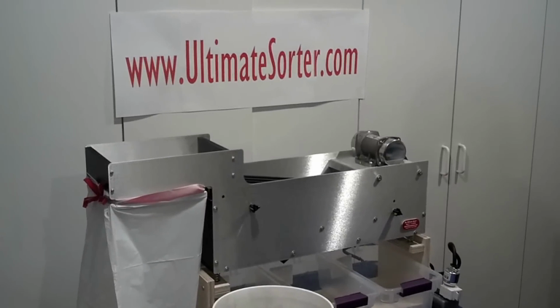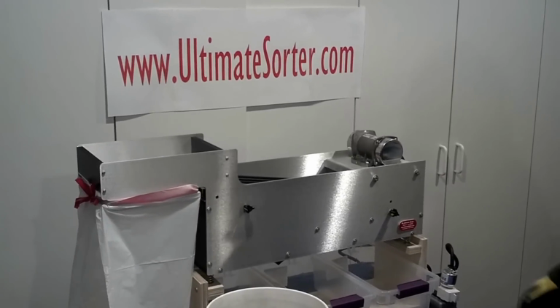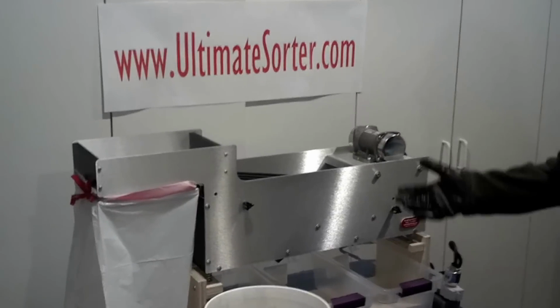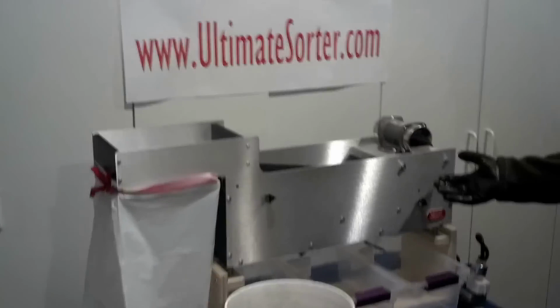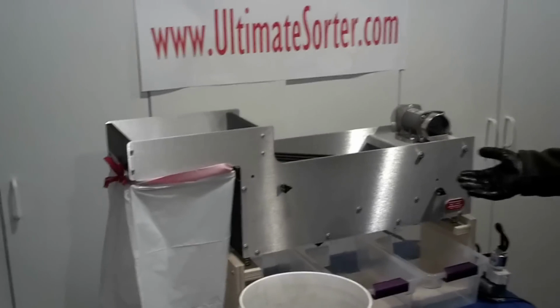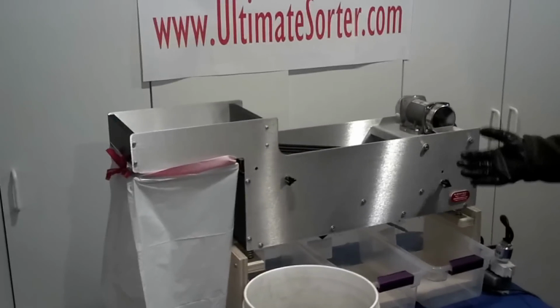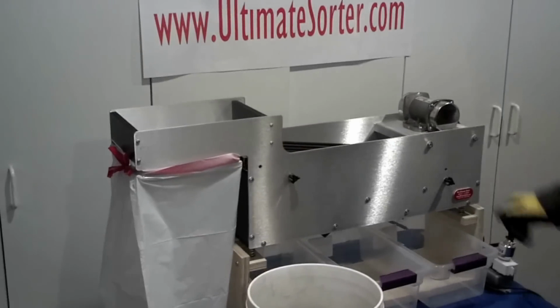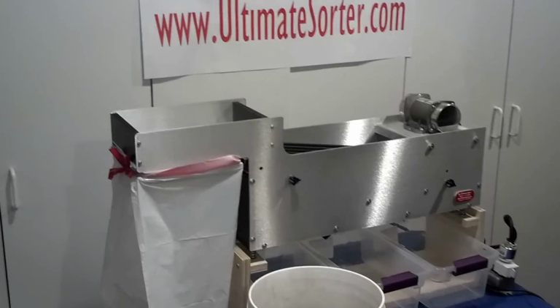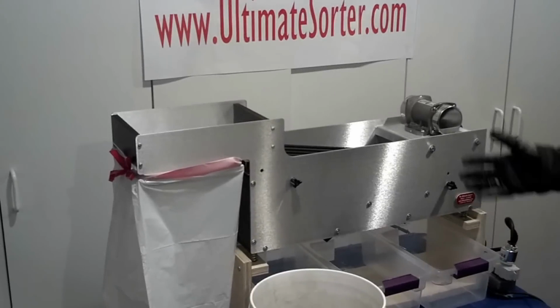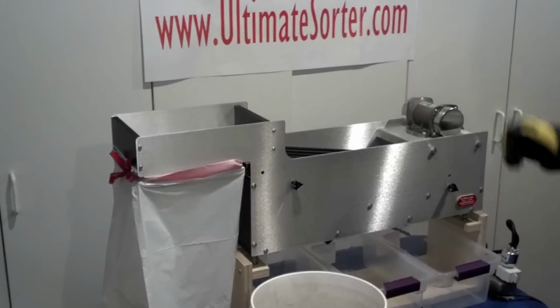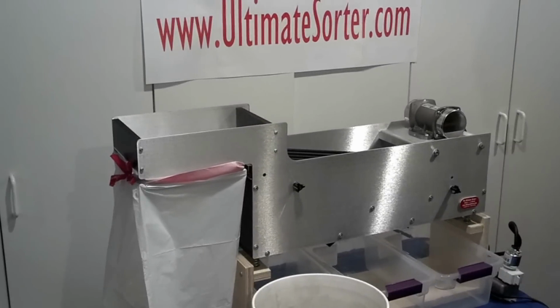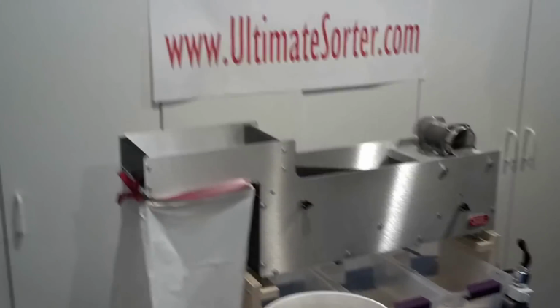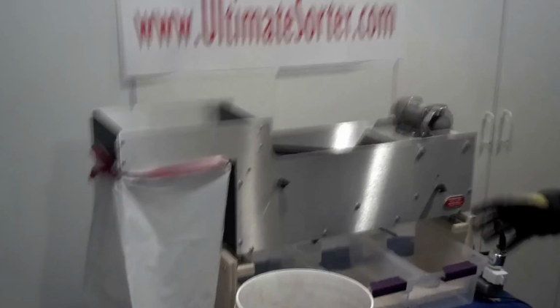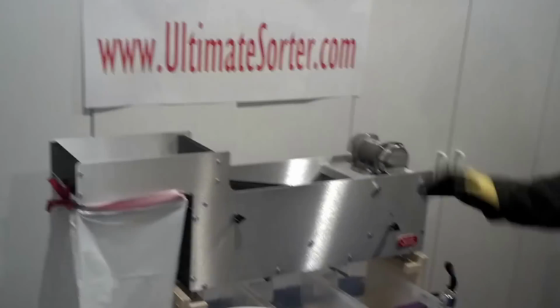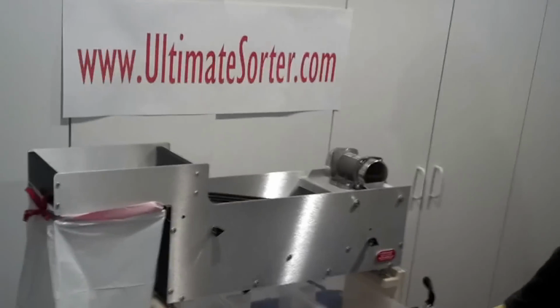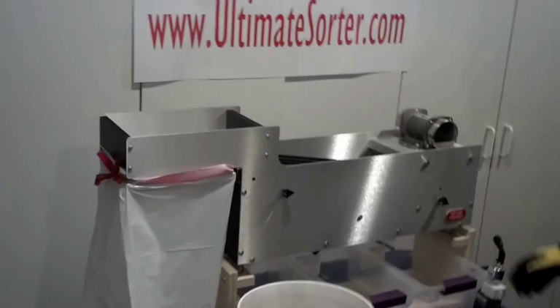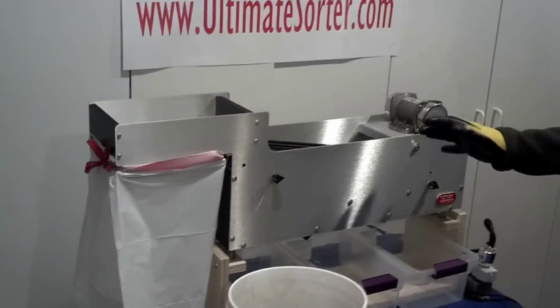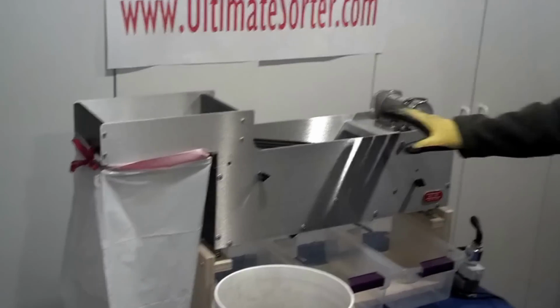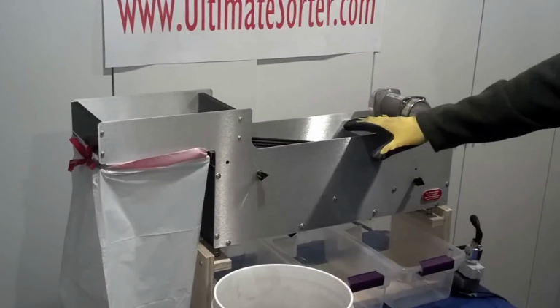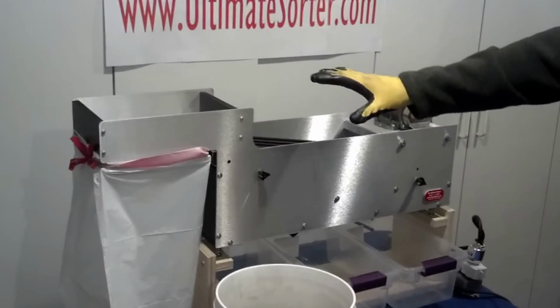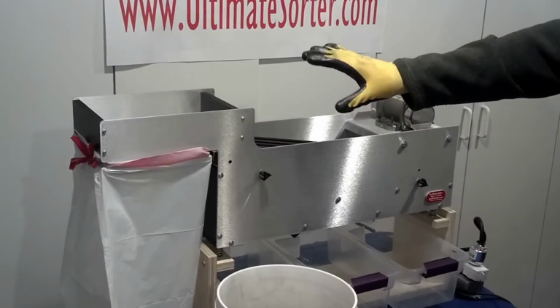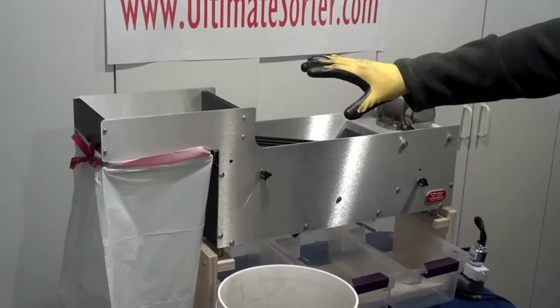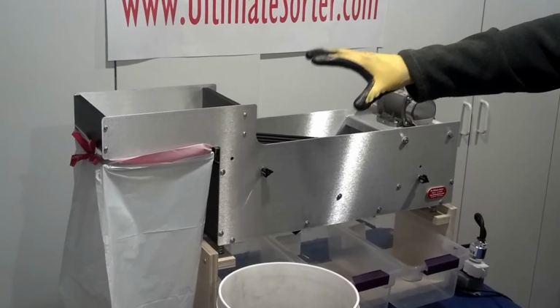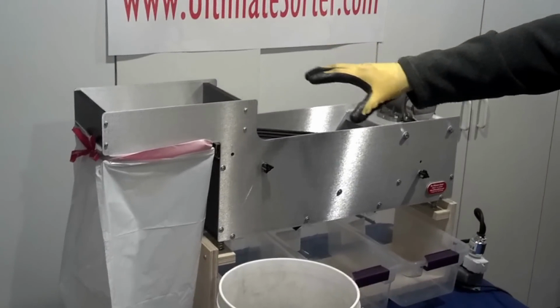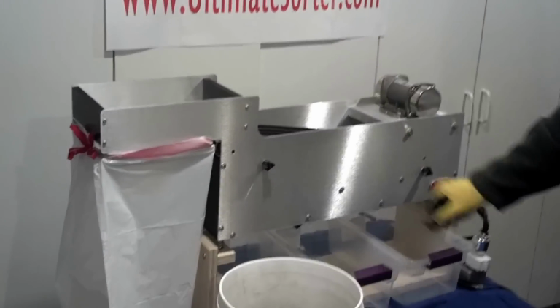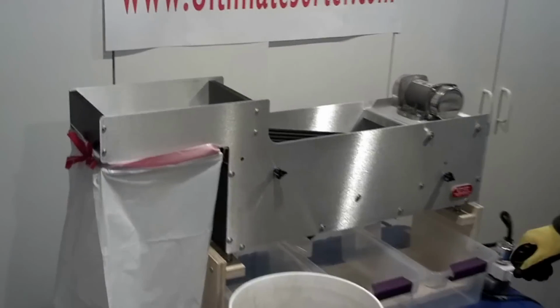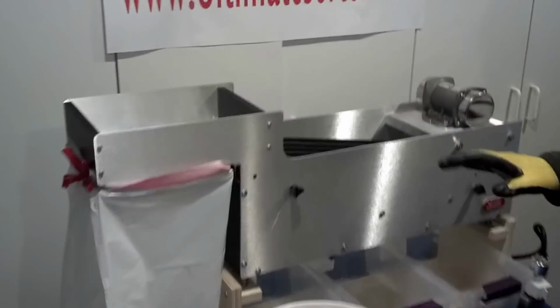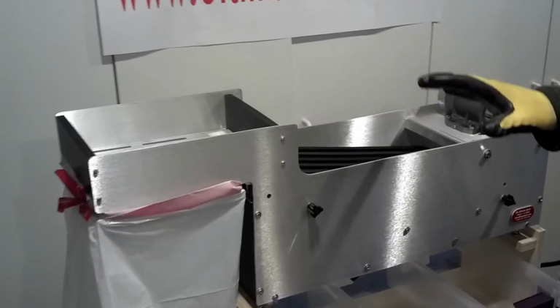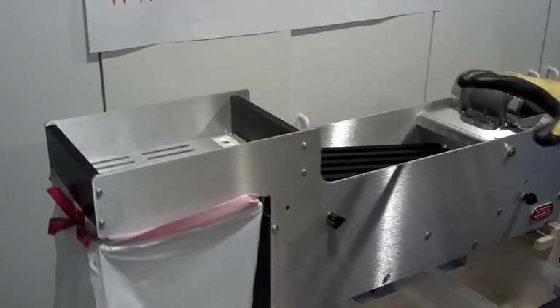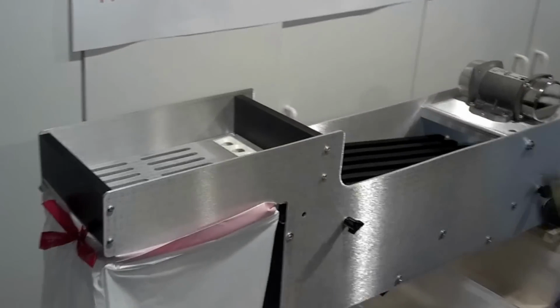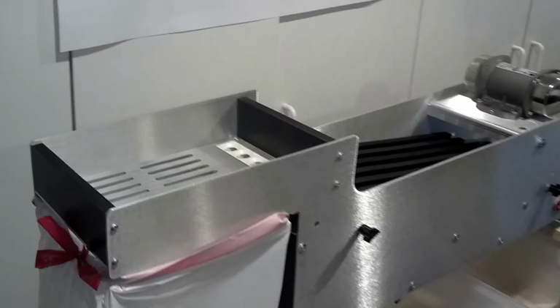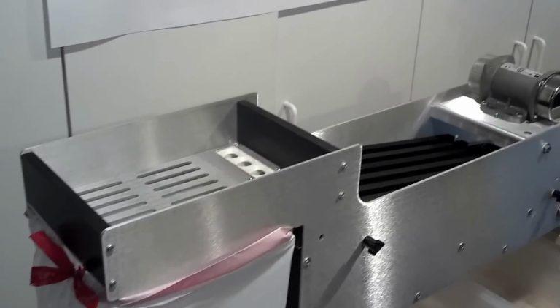This is the Ultimate Sorter Model 3, new for 2013. We've made a few changes — we've eliminated all the acrylic parts, so now it's a lot more durable.